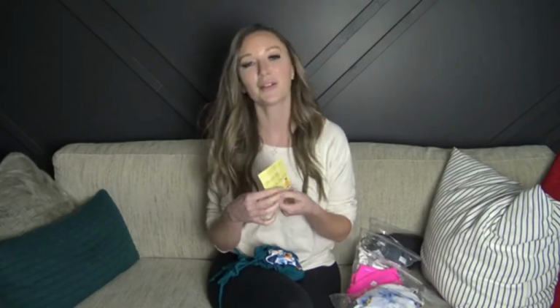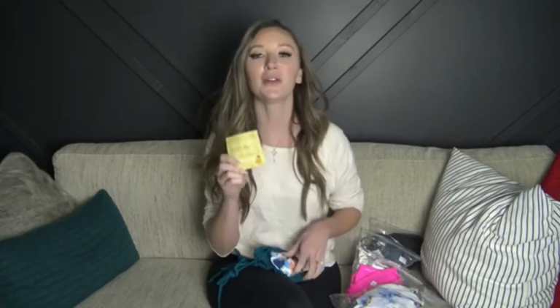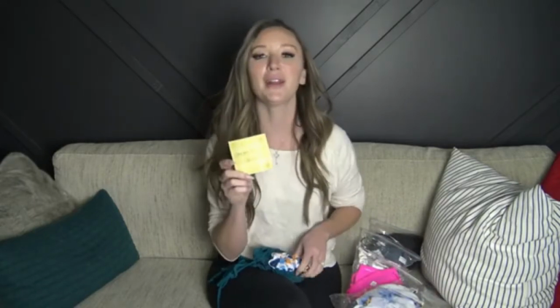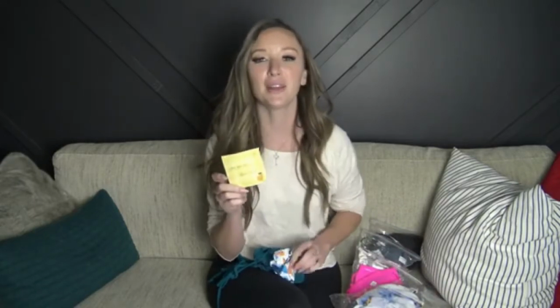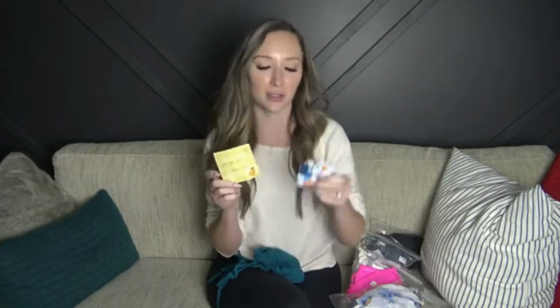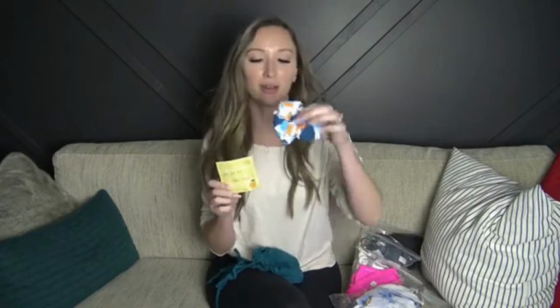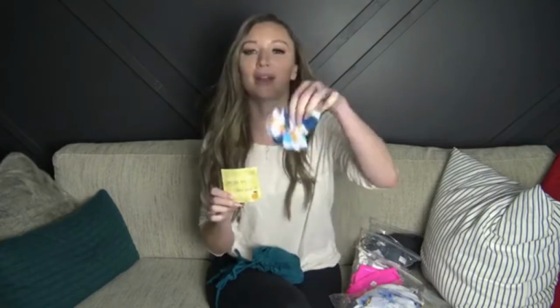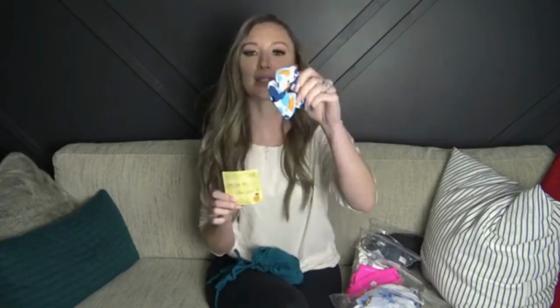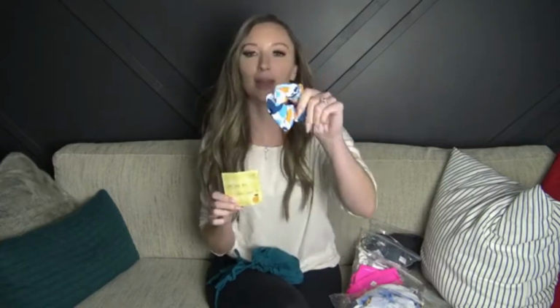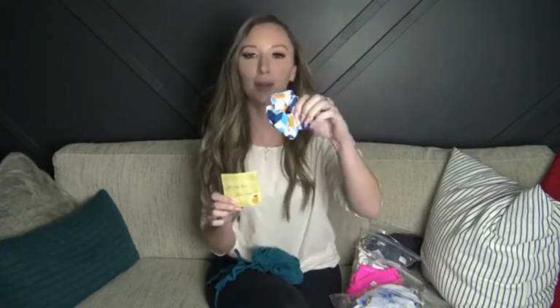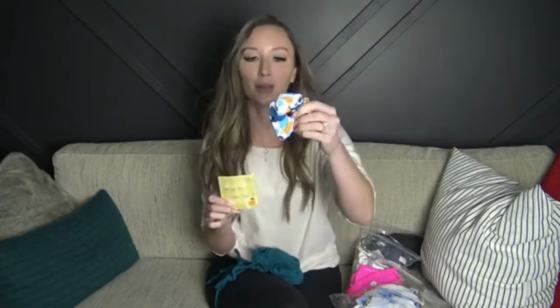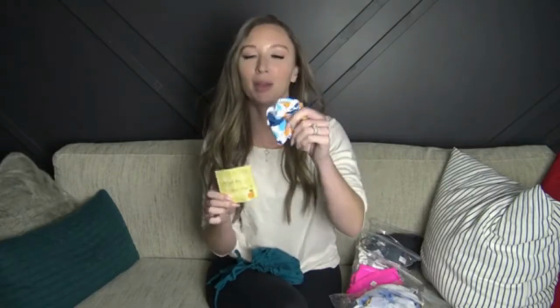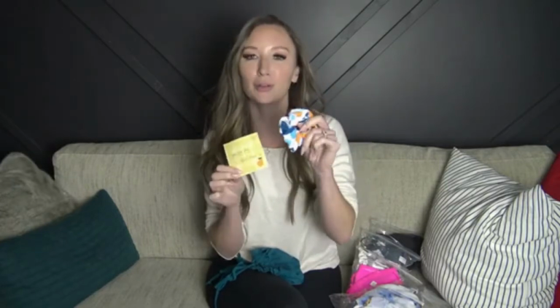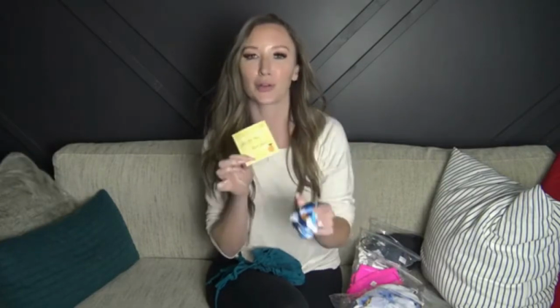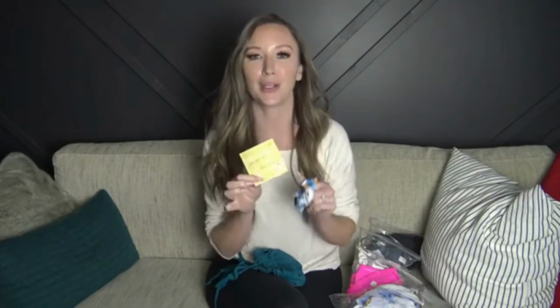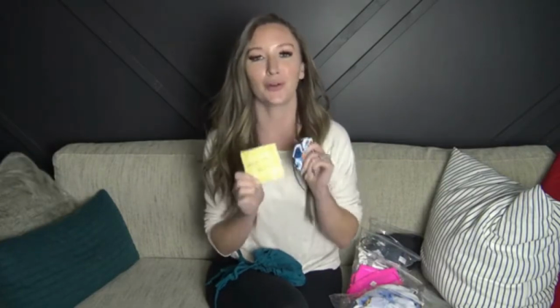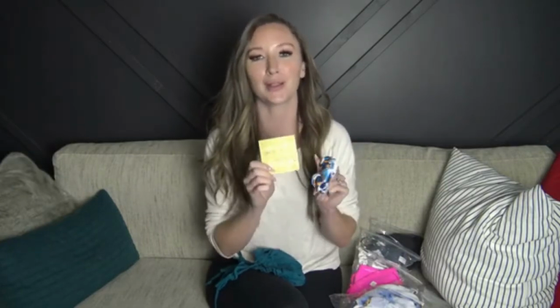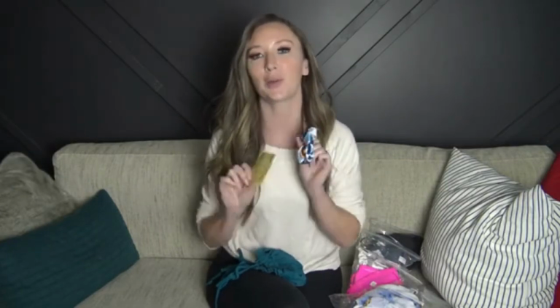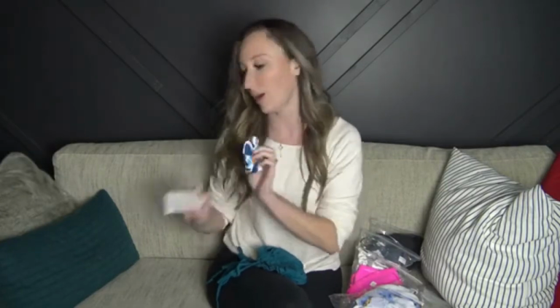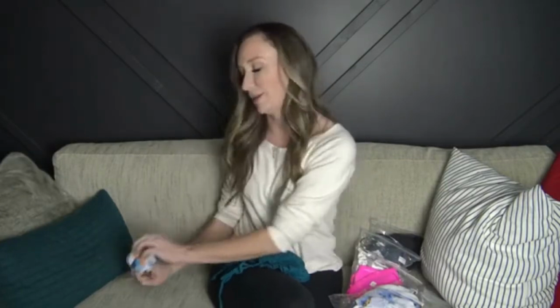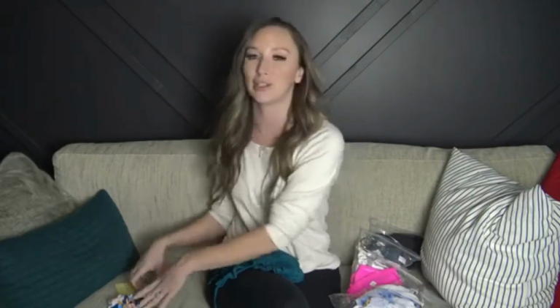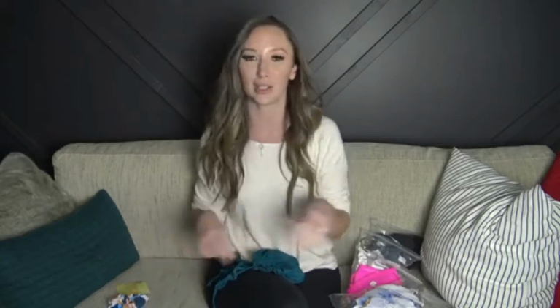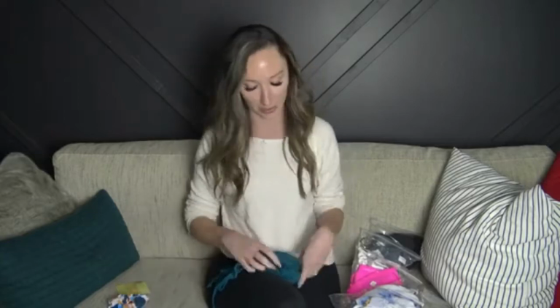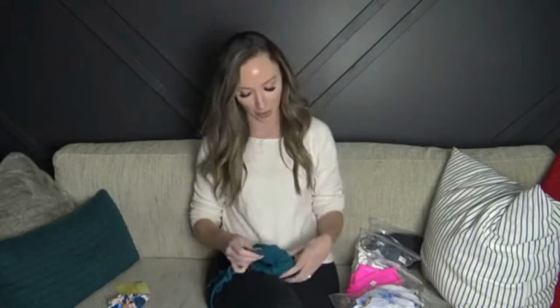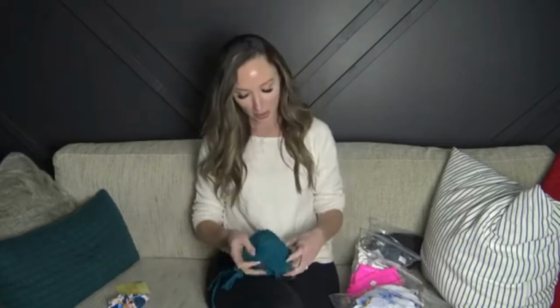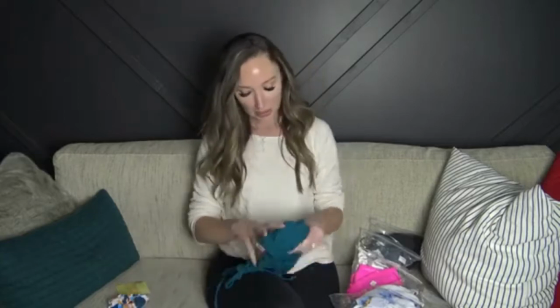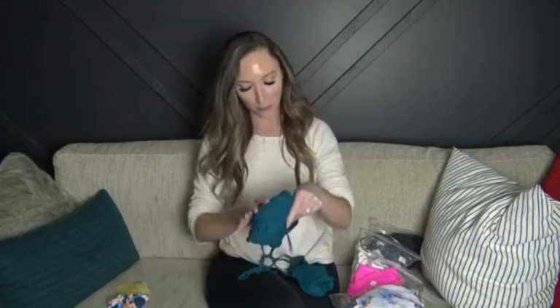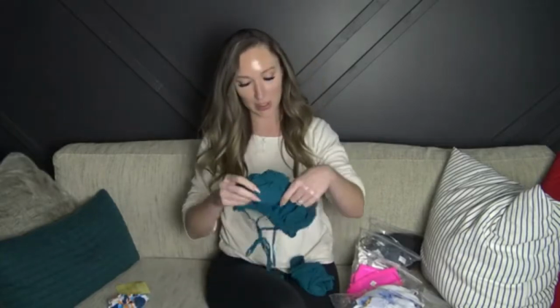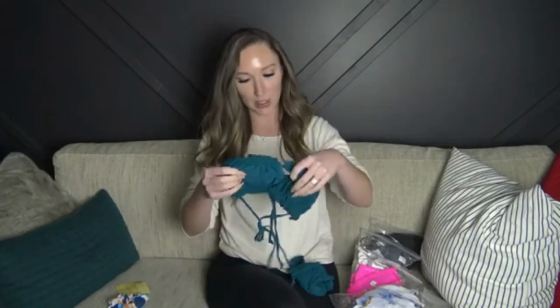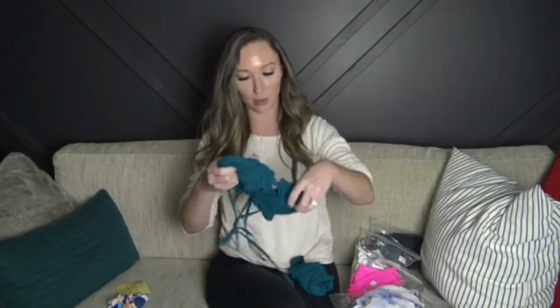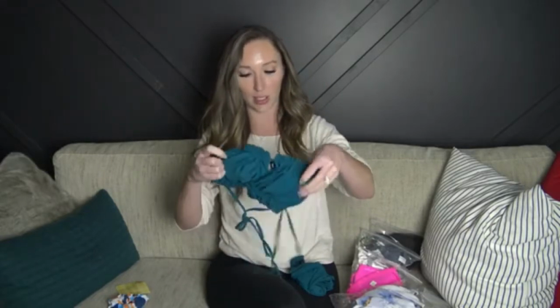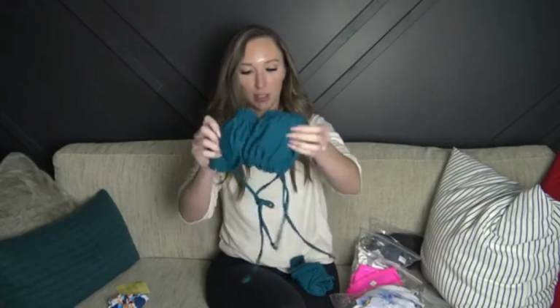They wrote a little note and threw in a little scrunchie — I don't know if that's normal or not, but it's just a cute little touch. So the first swimsuit is...